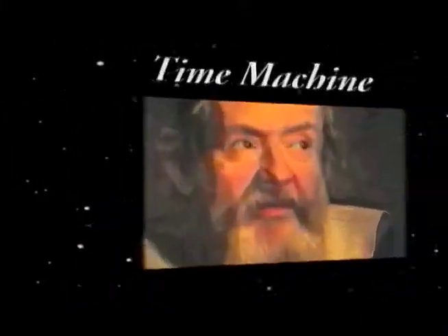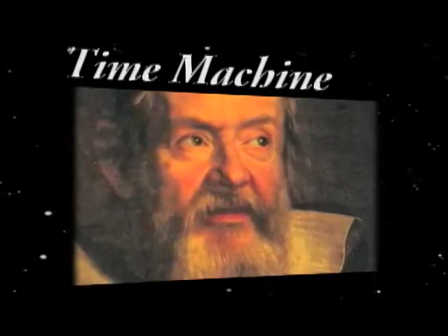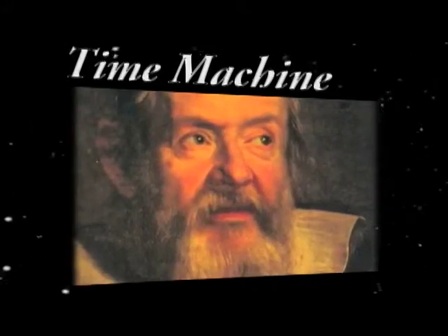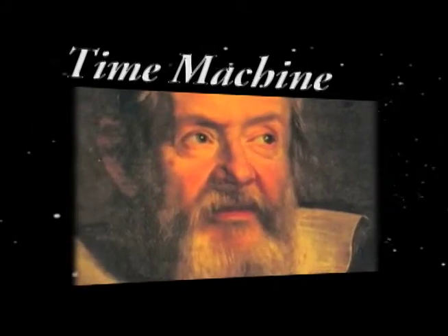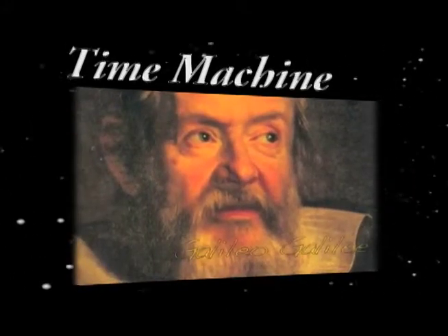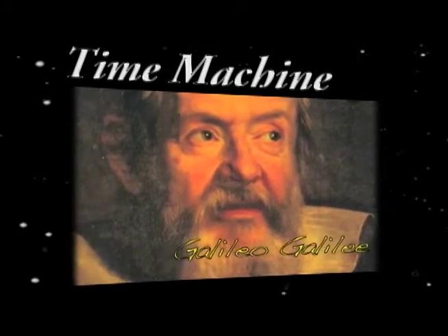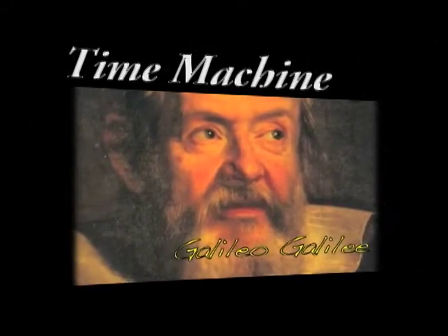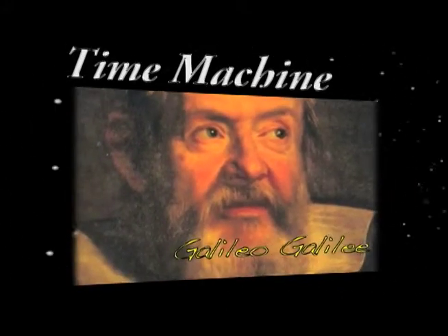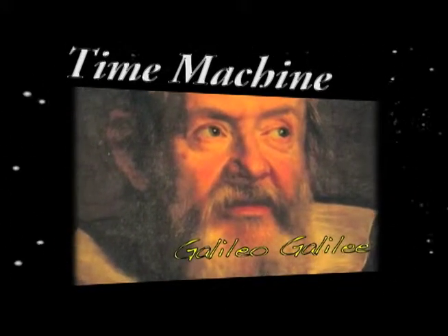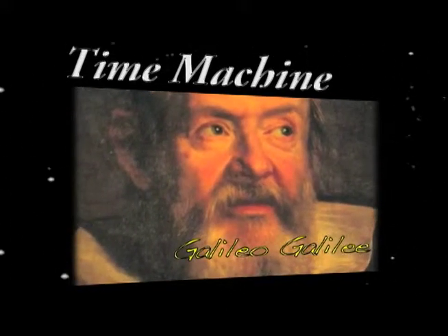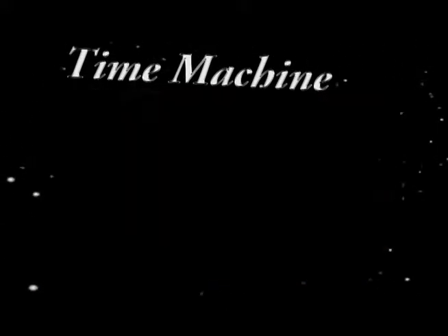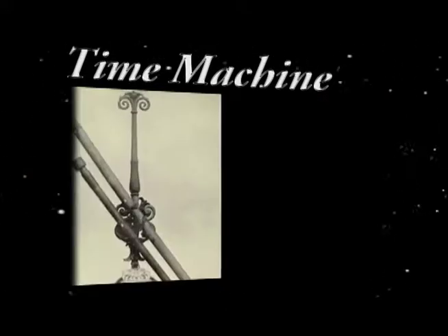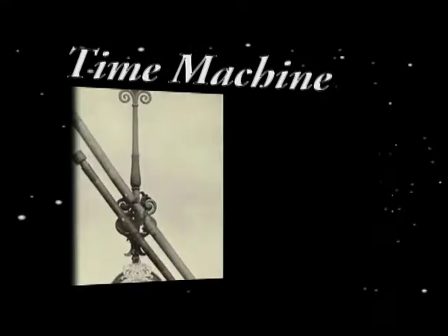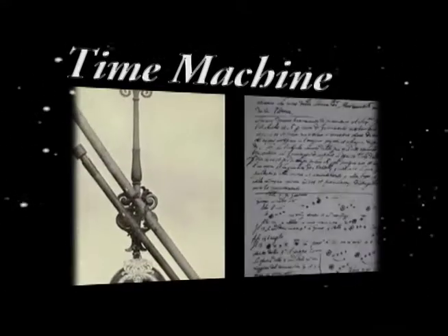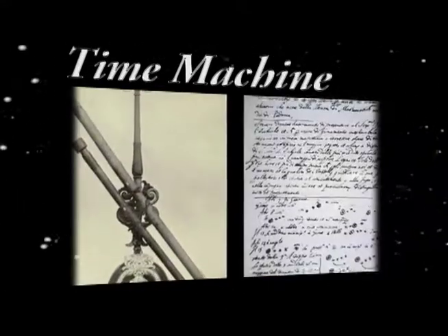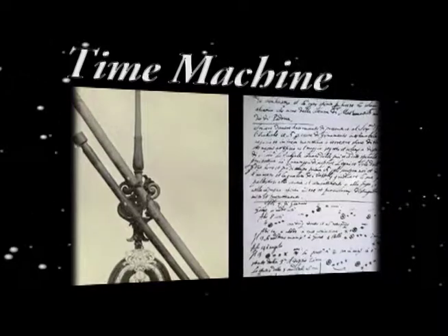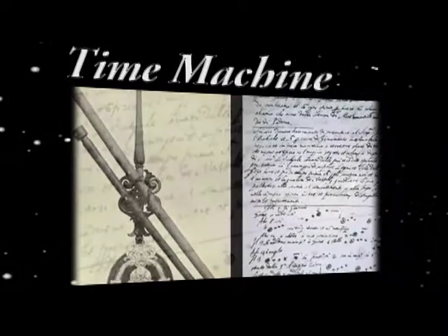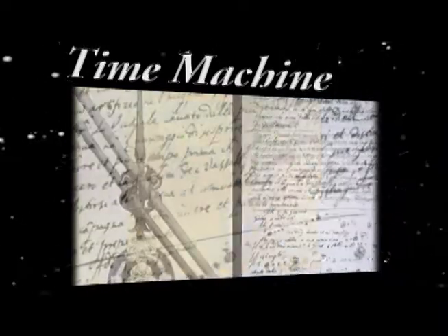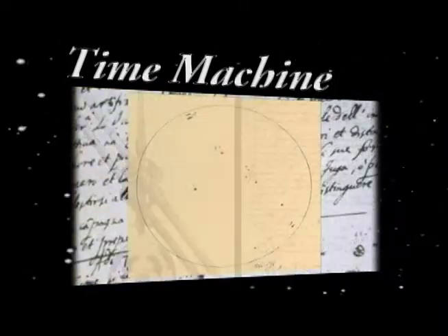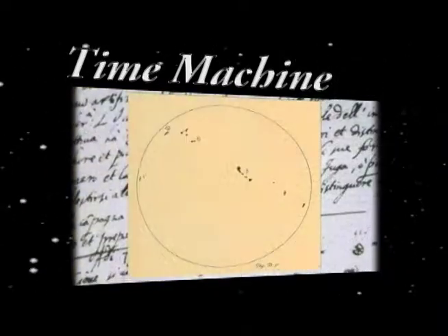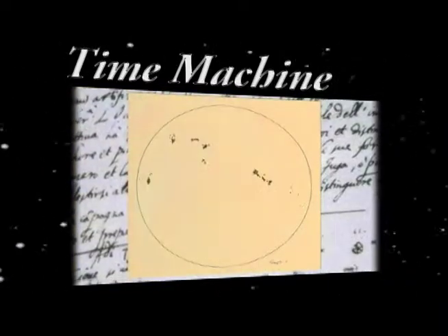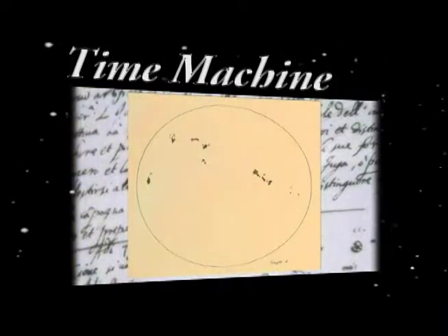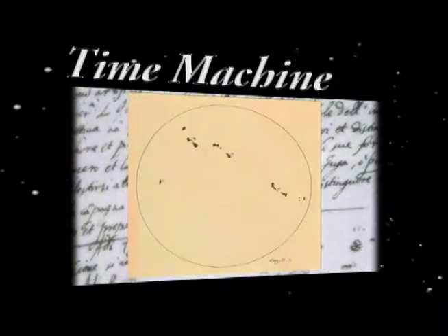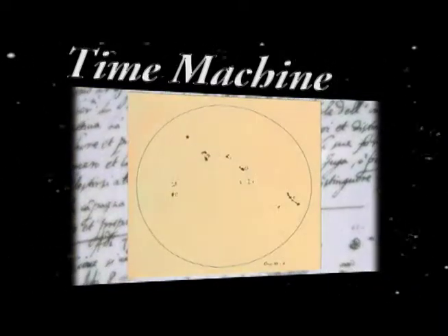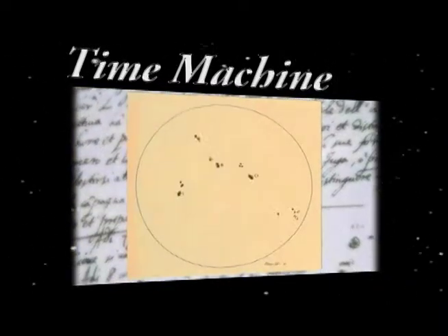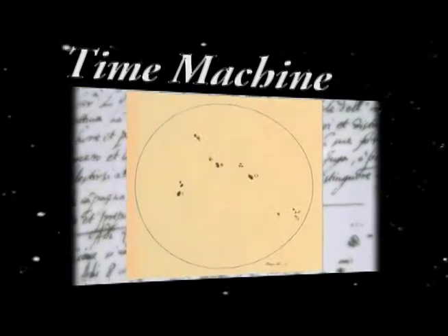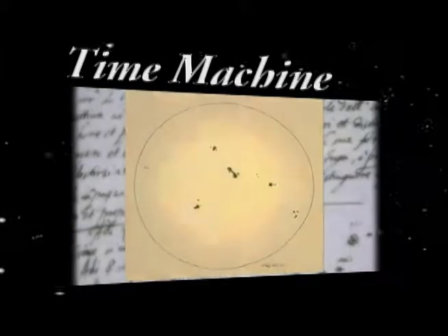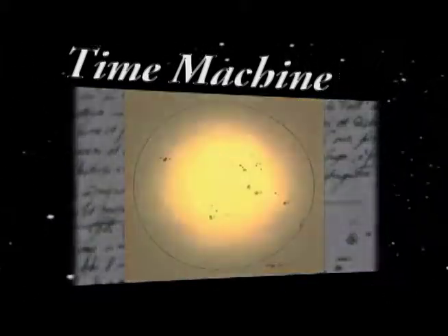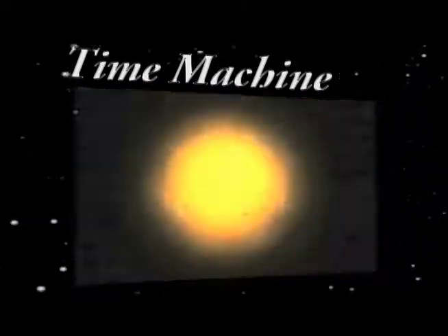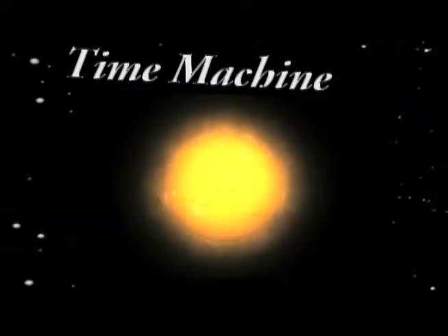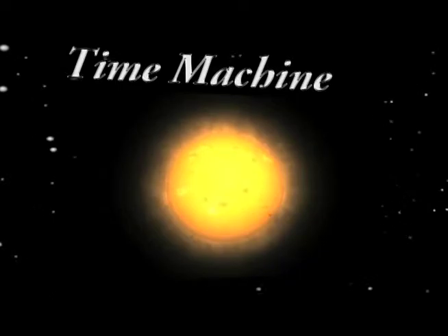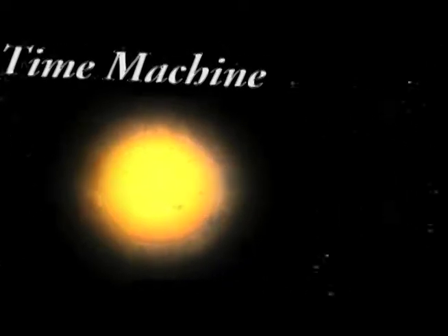In 1609, Galileo Galilei pioneered the use of the telescope. His detailed sketches, produced in 1612, revealed that the sun was a dynamic force.